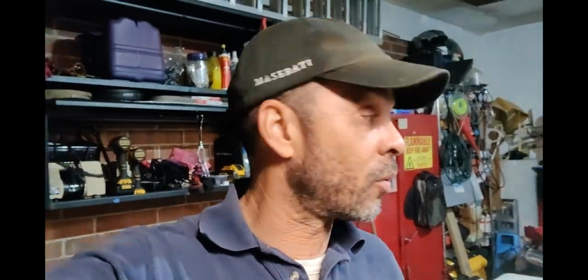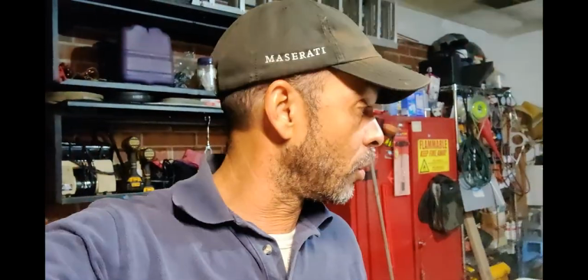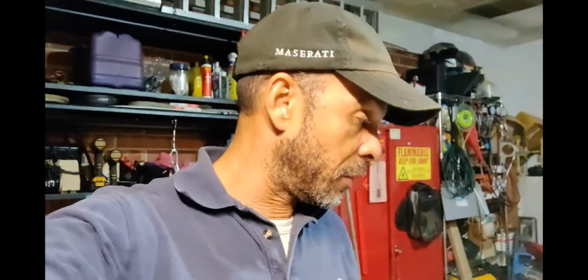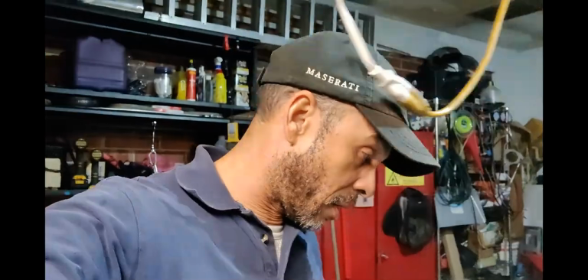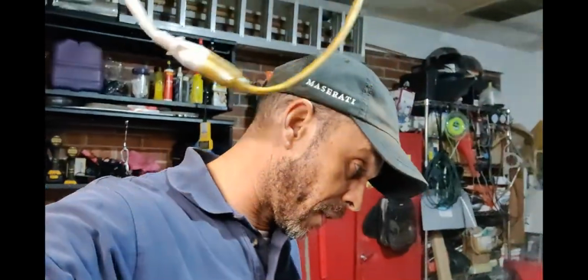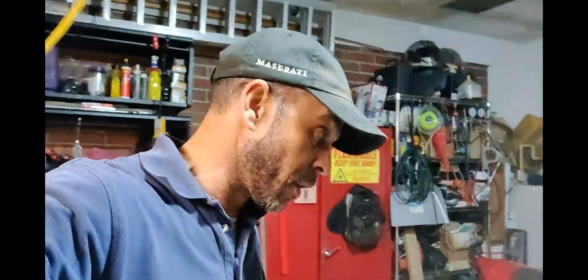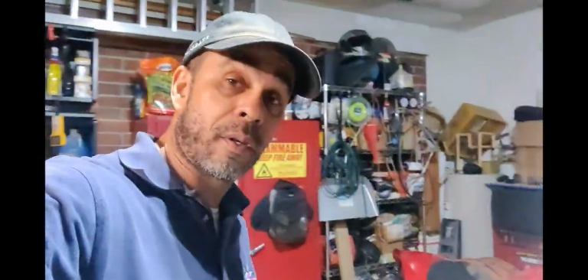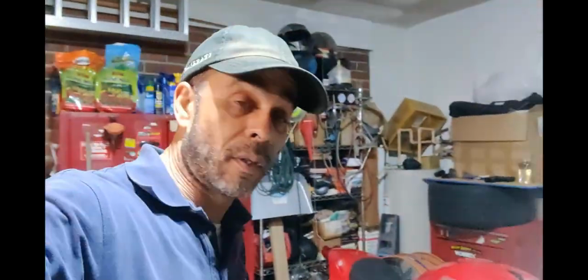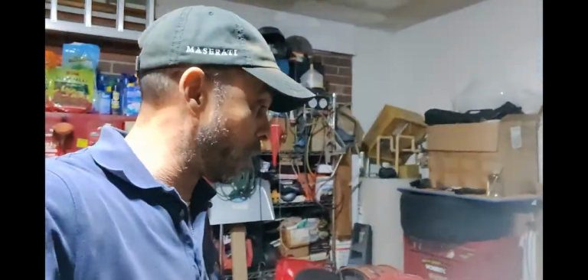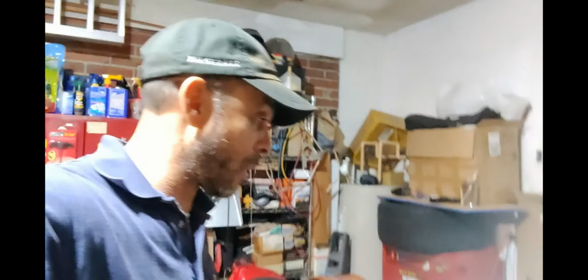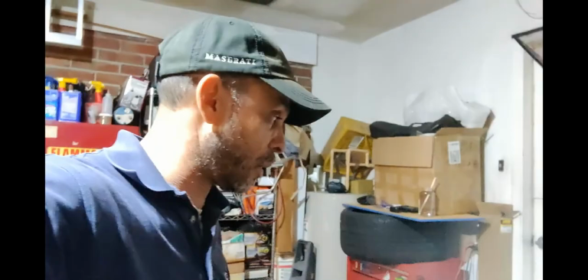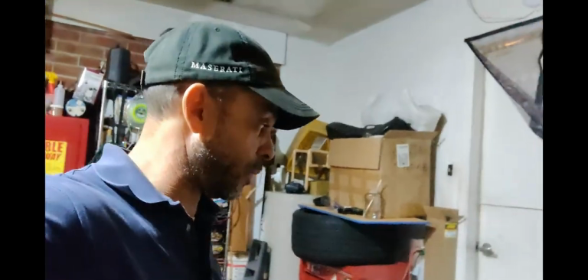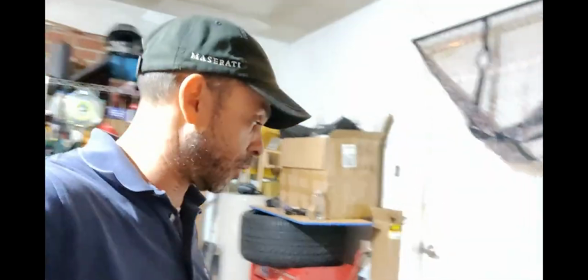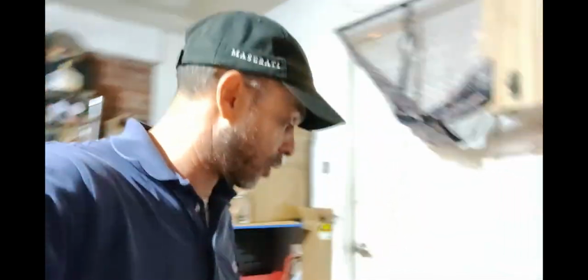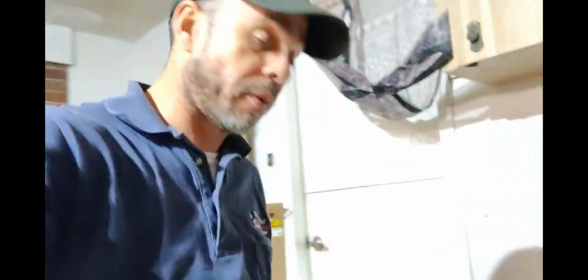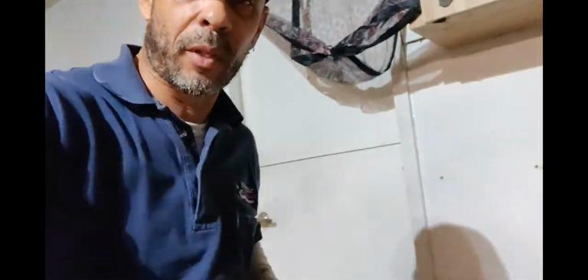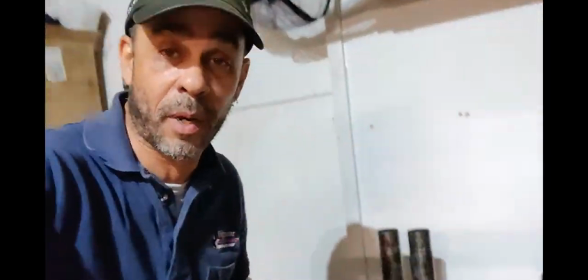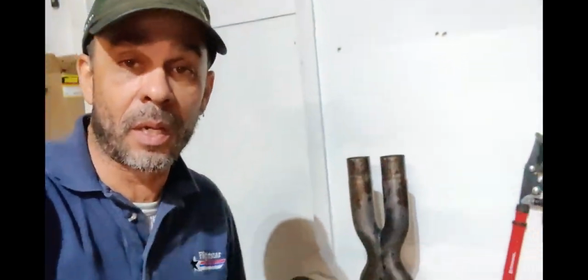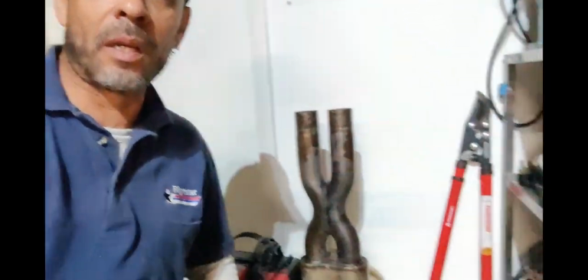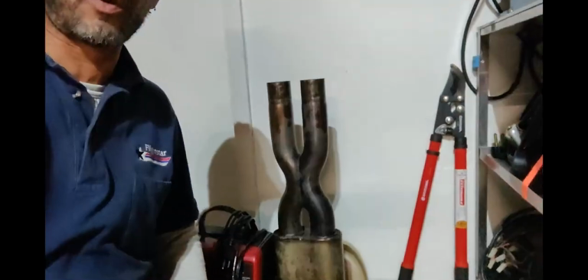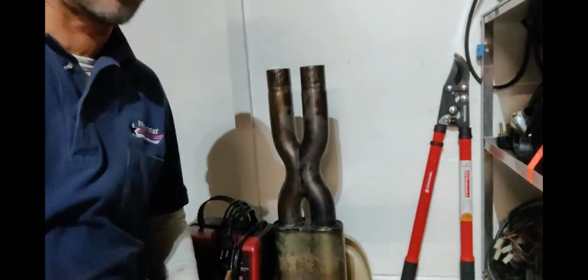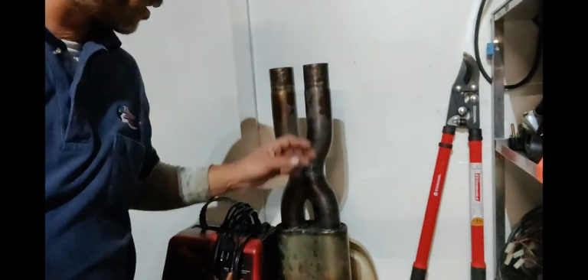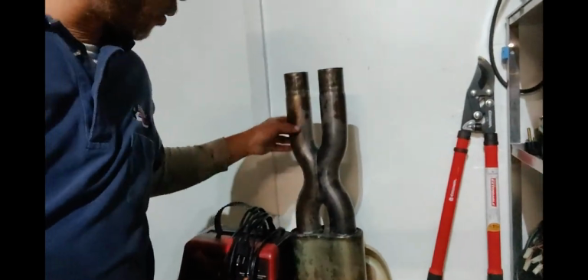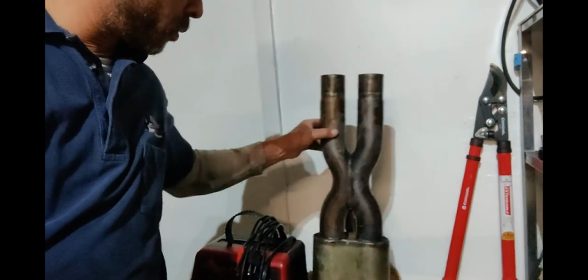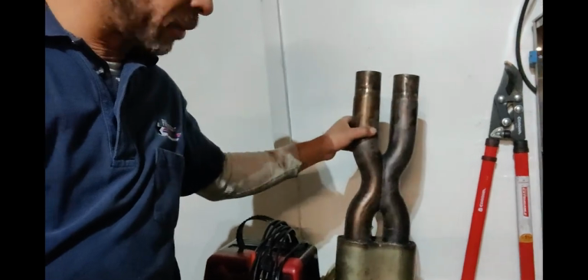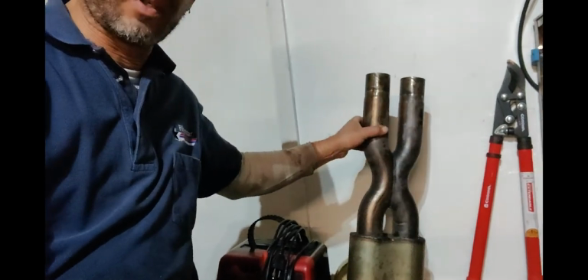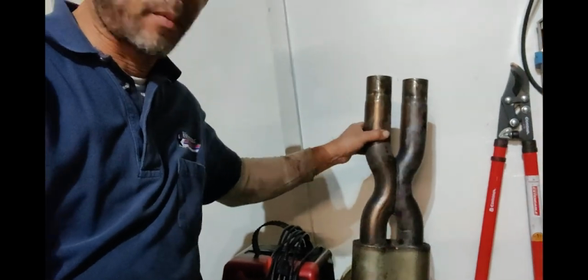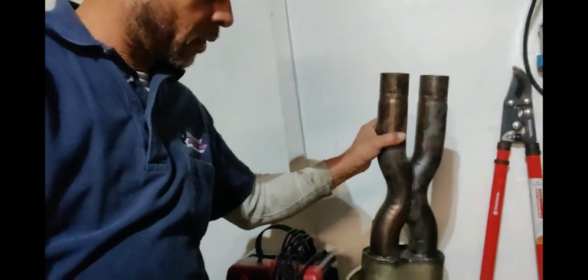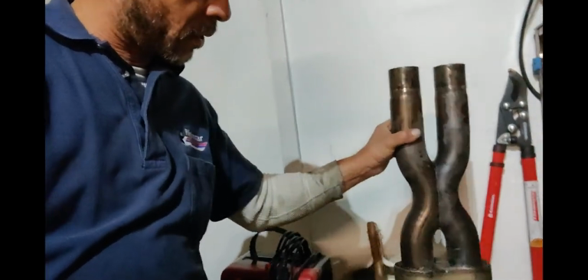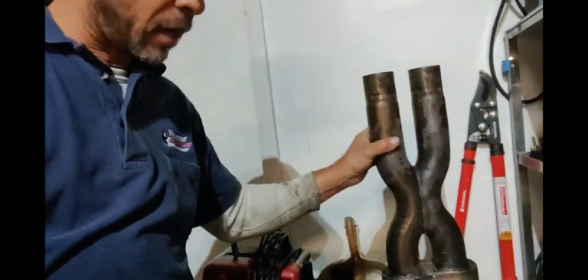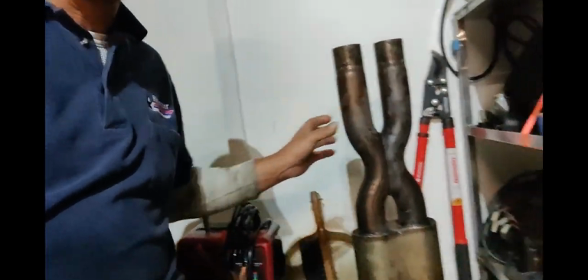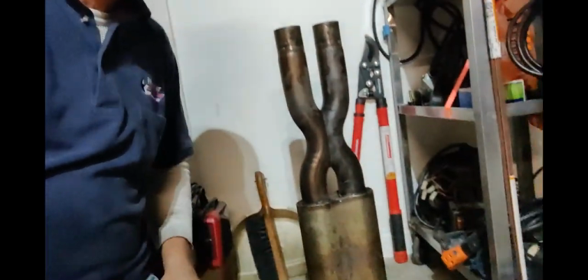So I took off the resonator — the system, whatever you want to call it — the X-pipe, as you see right here, that comes after the catalytic converters.